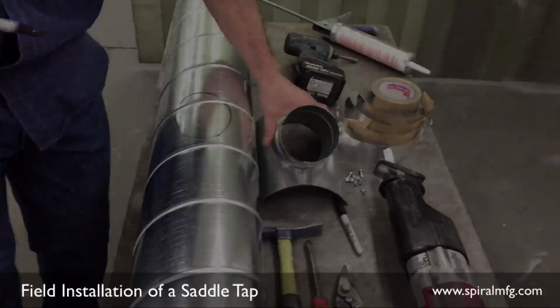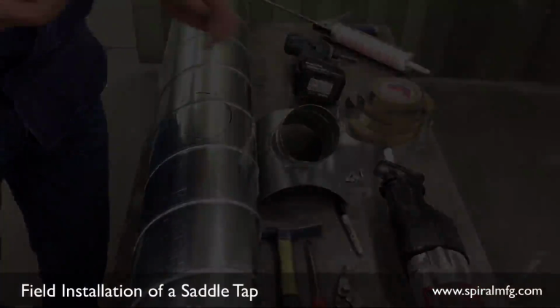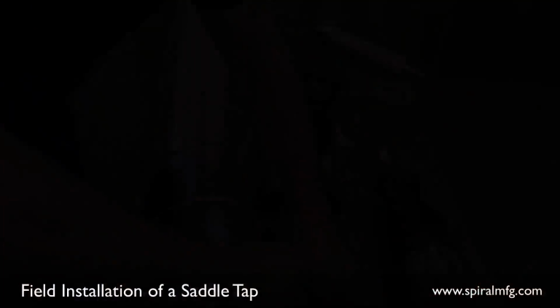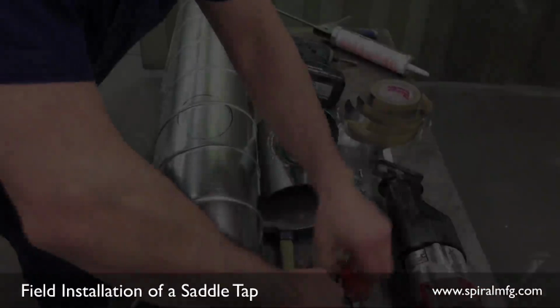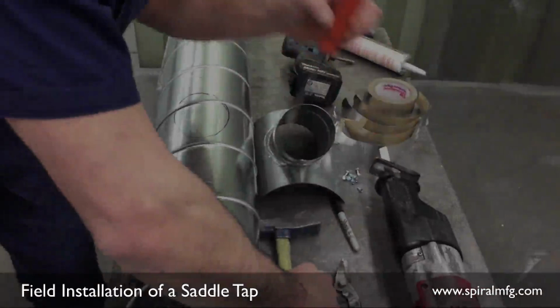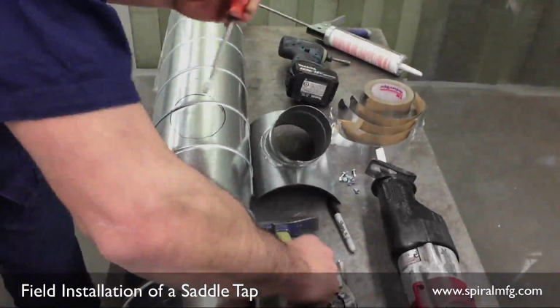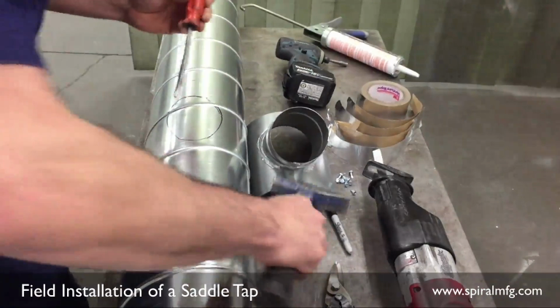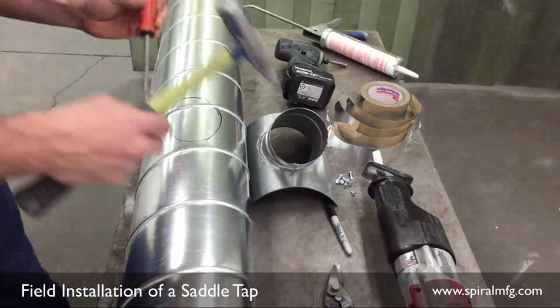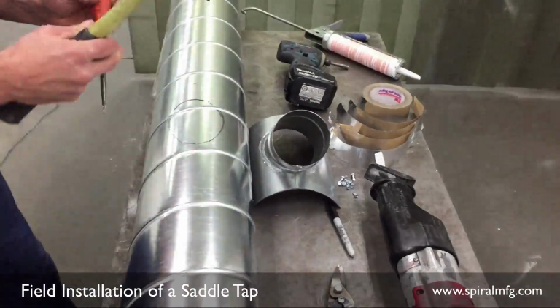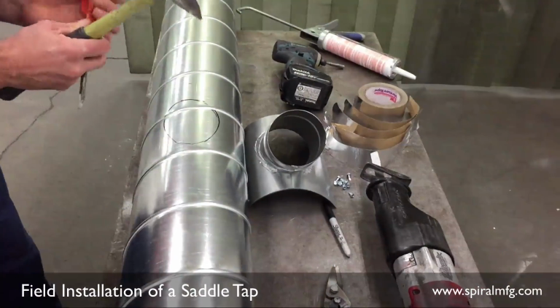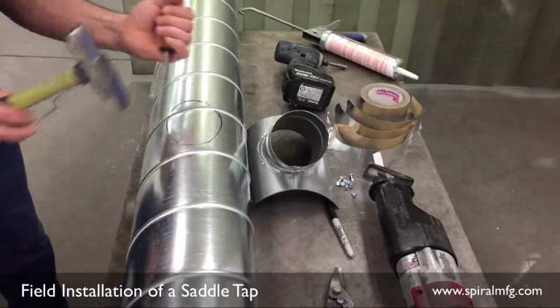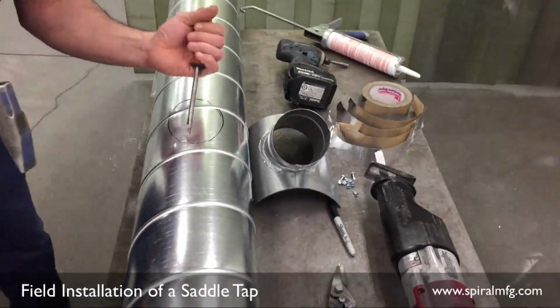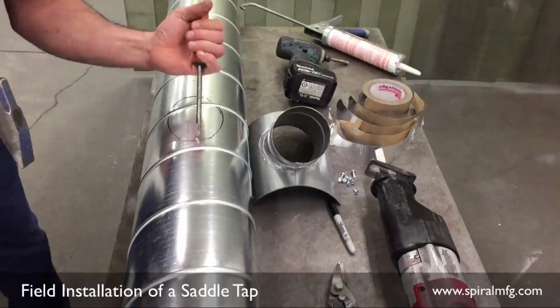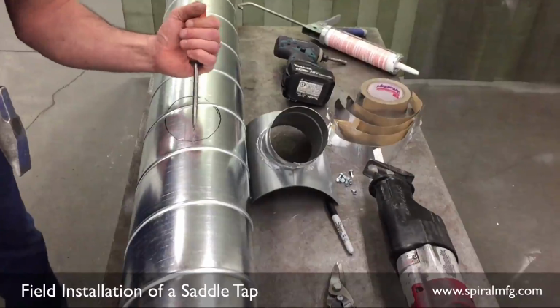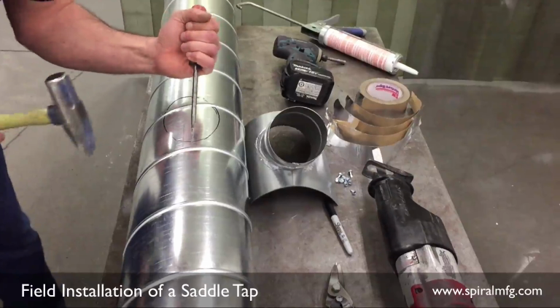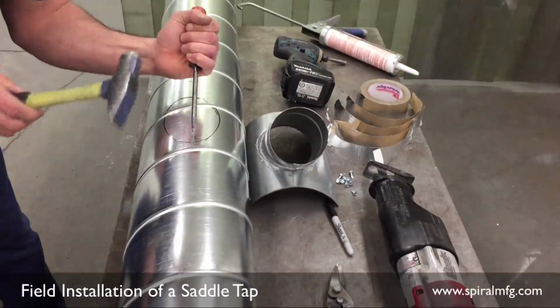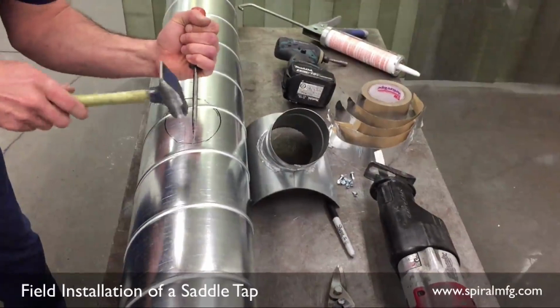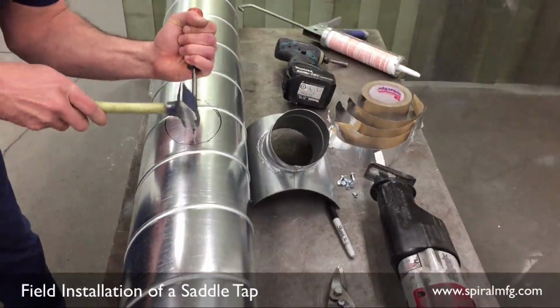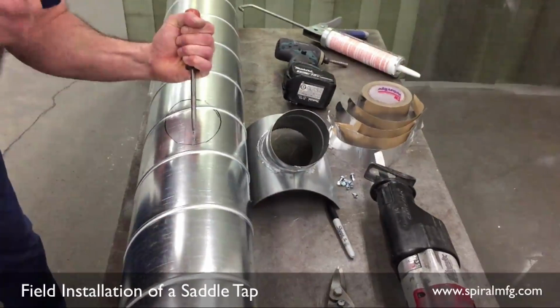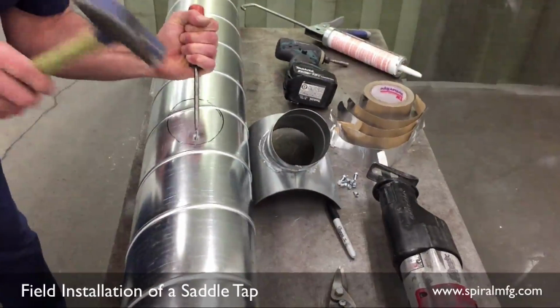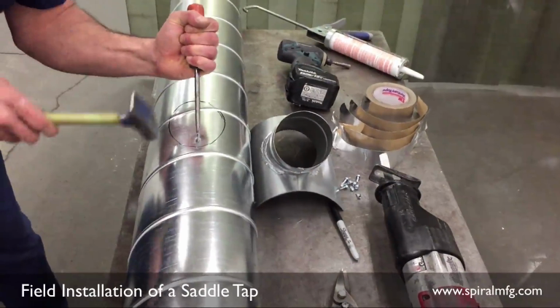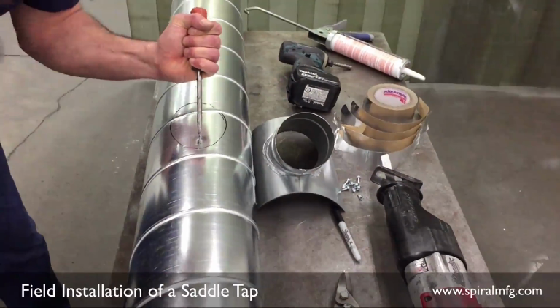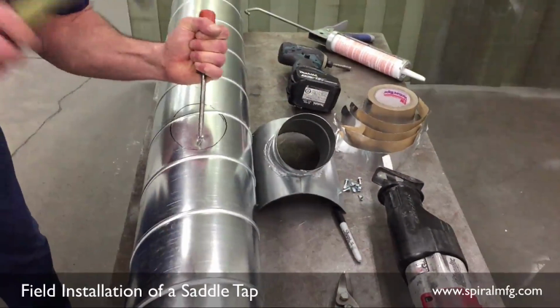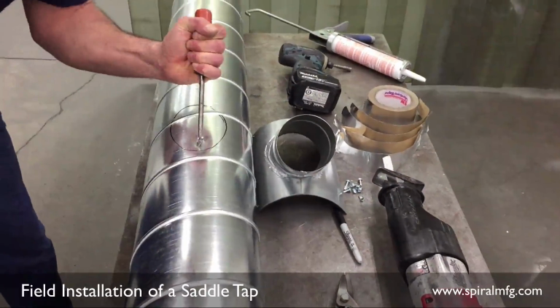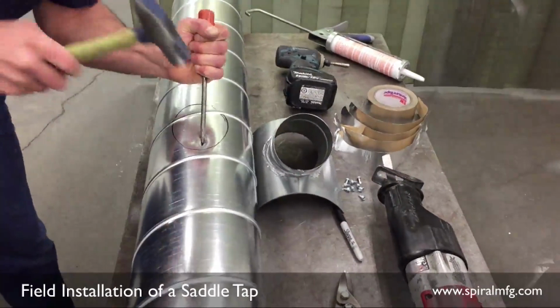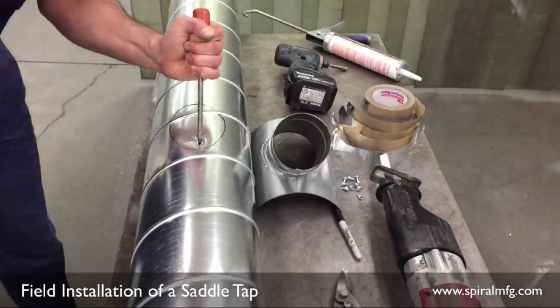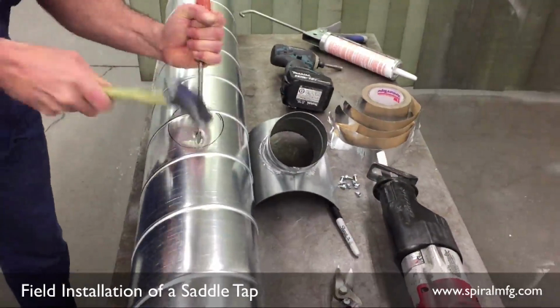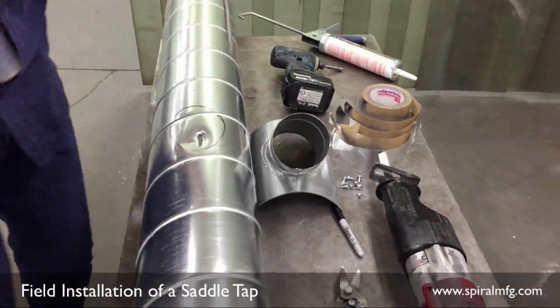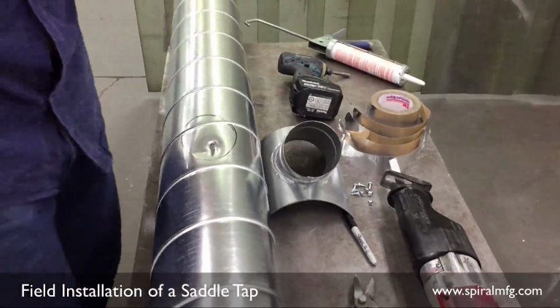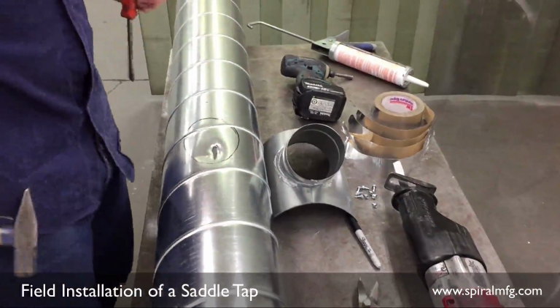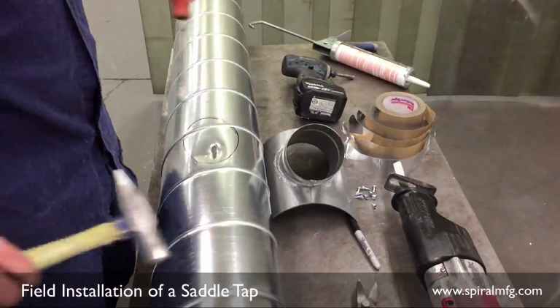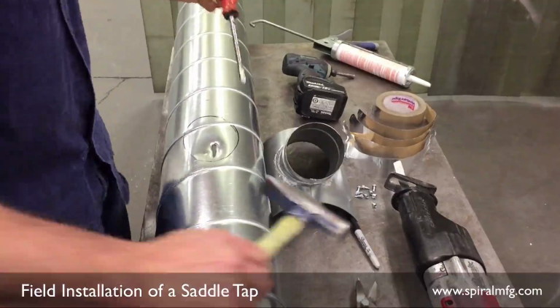Grab your screwdriver and hammer. Place the screwdriver chiseled corner down and smack it with your hammer until you achieve an open slice in the pipe.